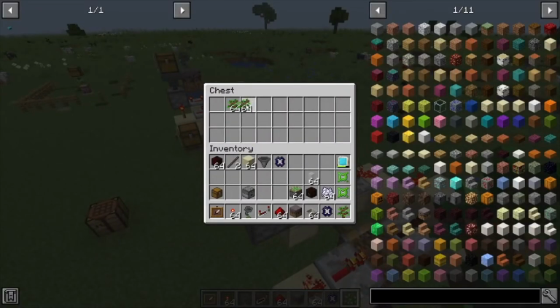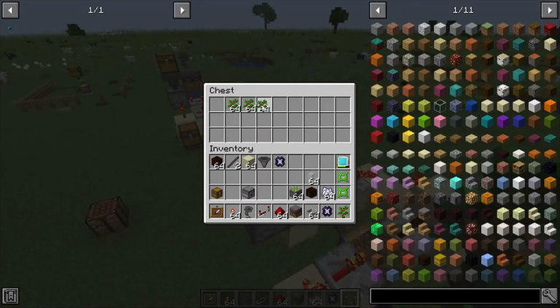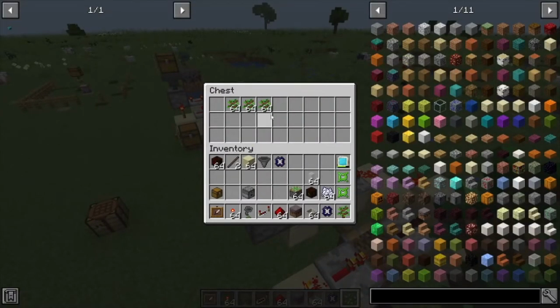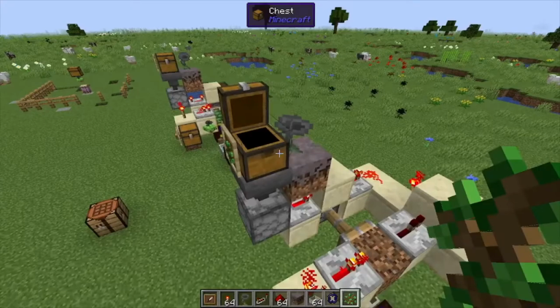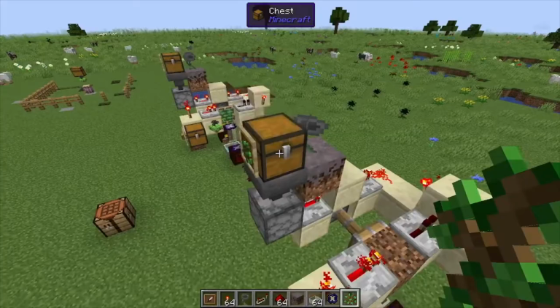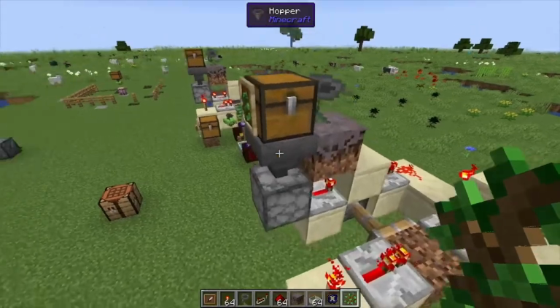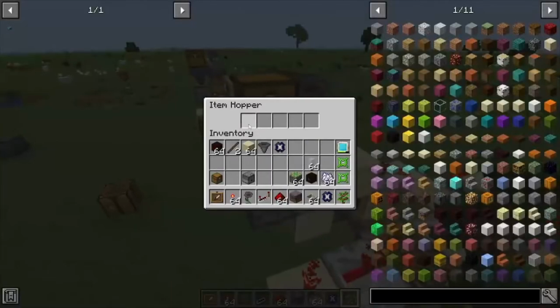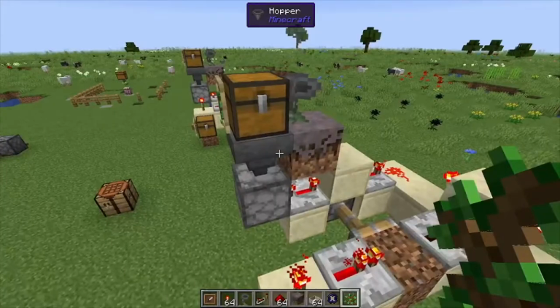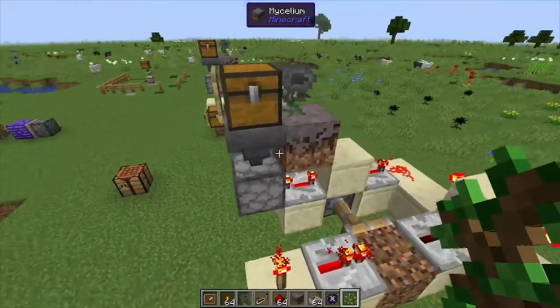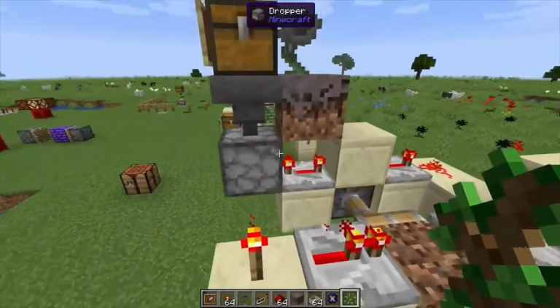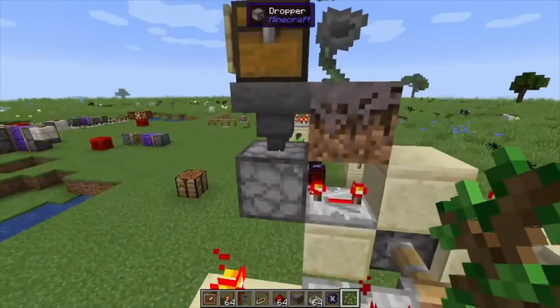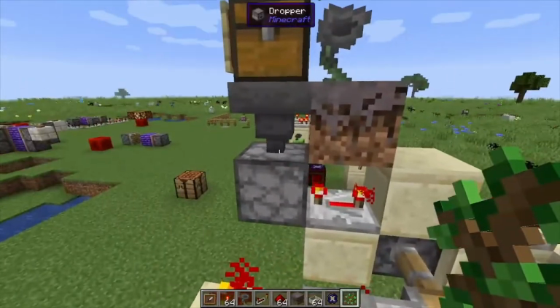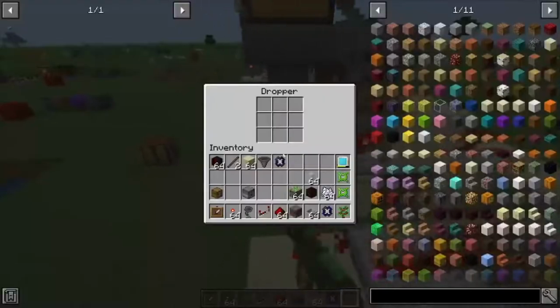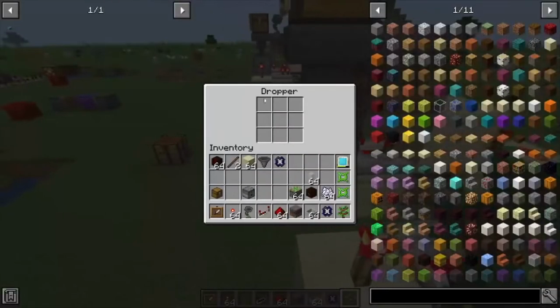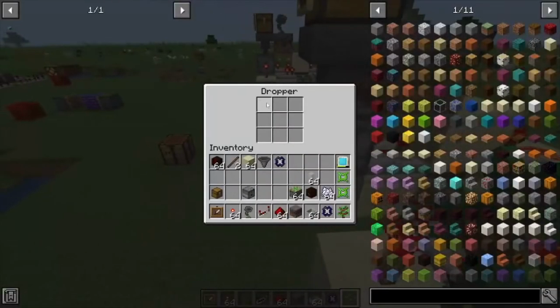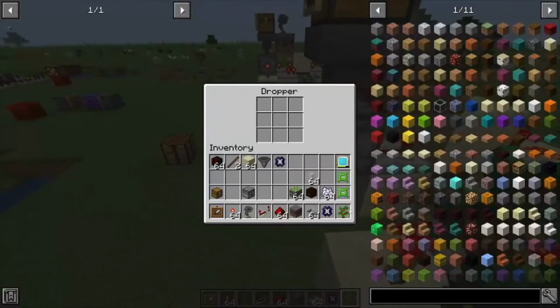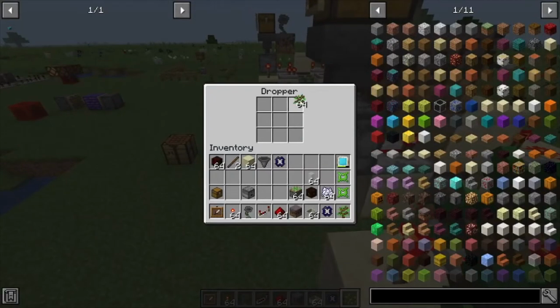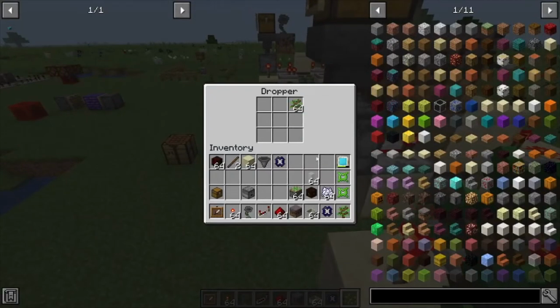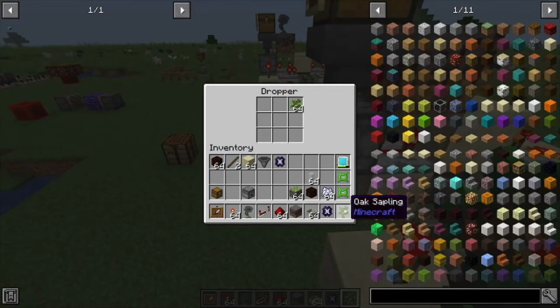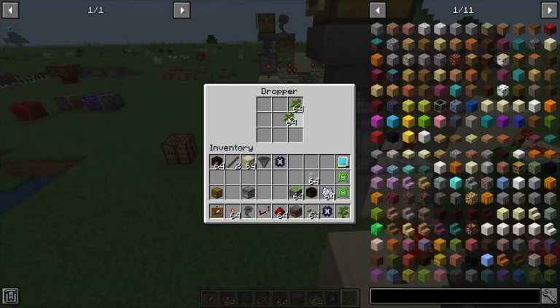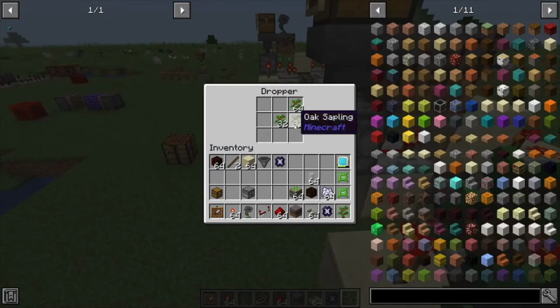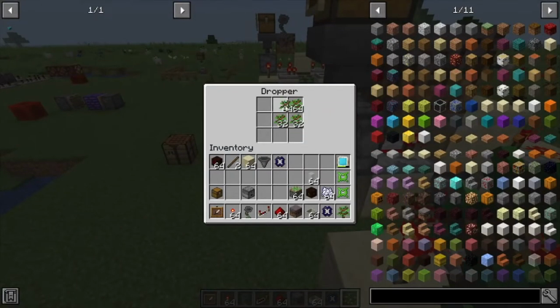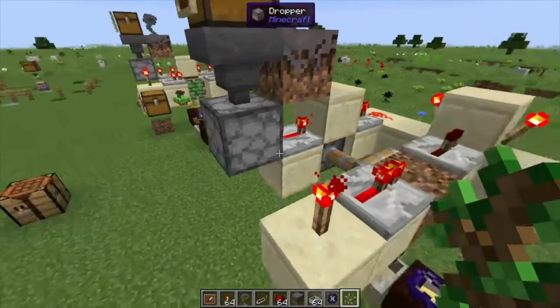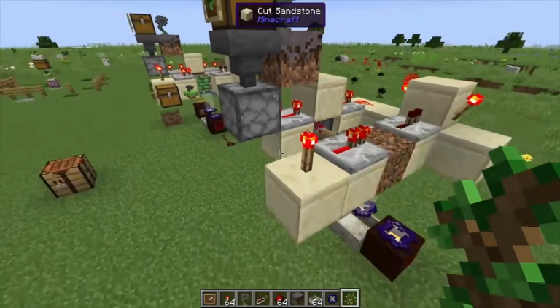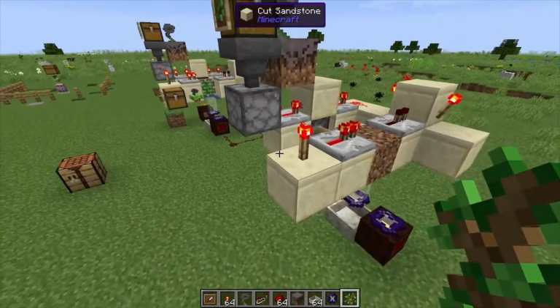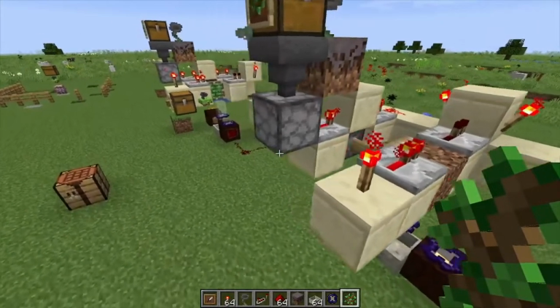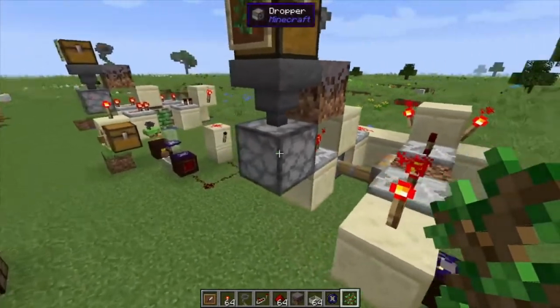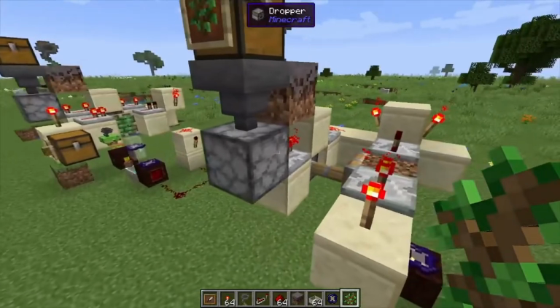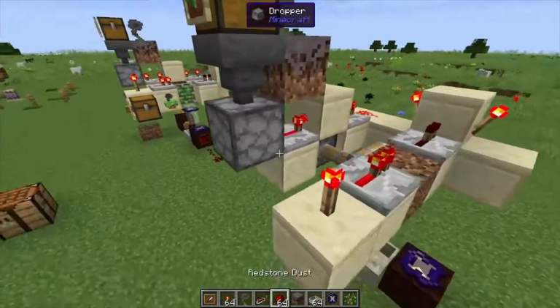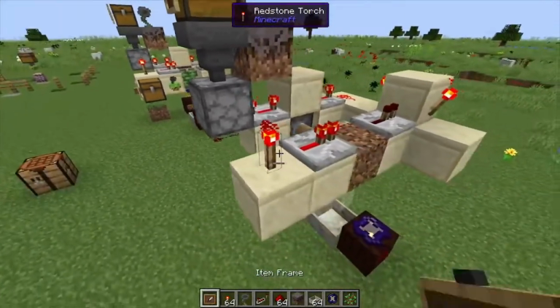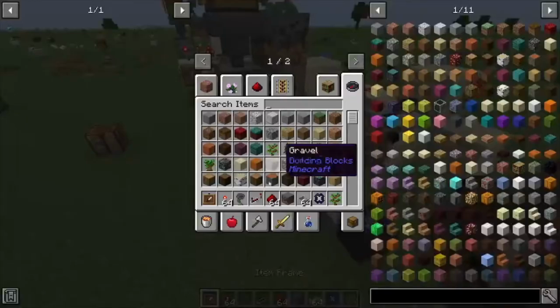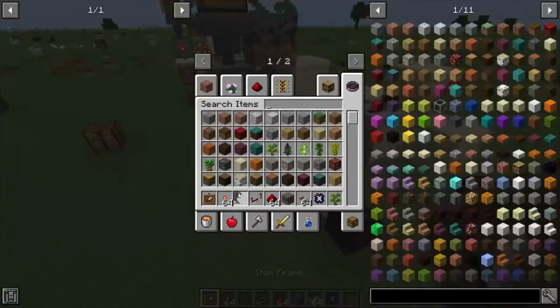Throw a few saplings in the chest — that's going to allow the hopper to eventually put those into the dropper. Fill it up and that part is done. Next we need a place for the wood to go once it's been harvested.